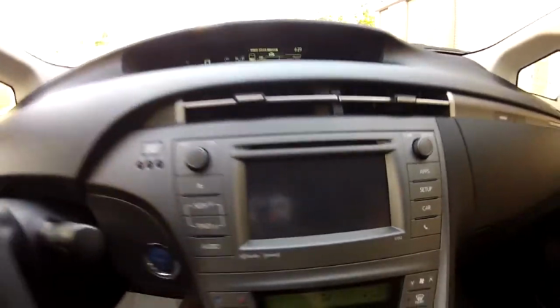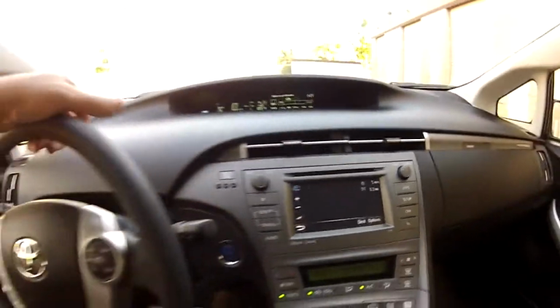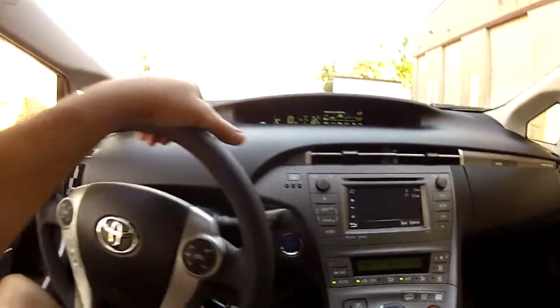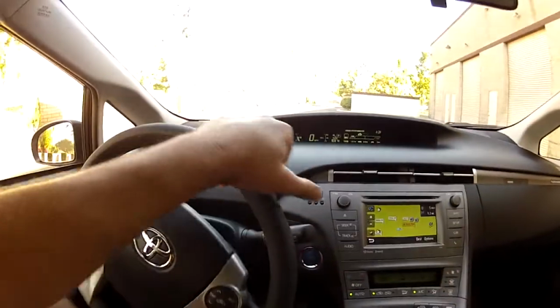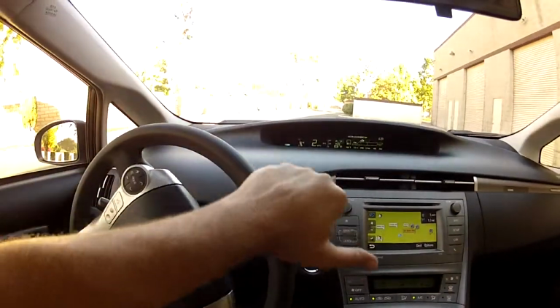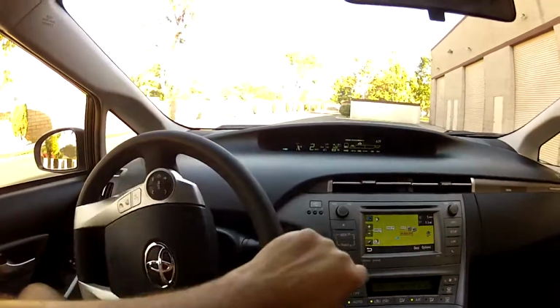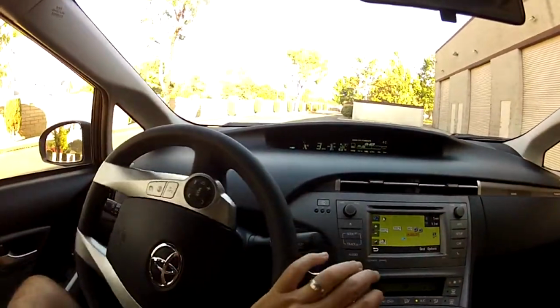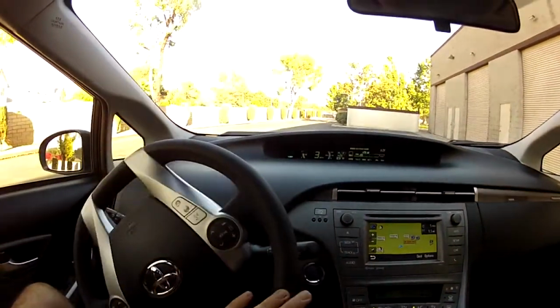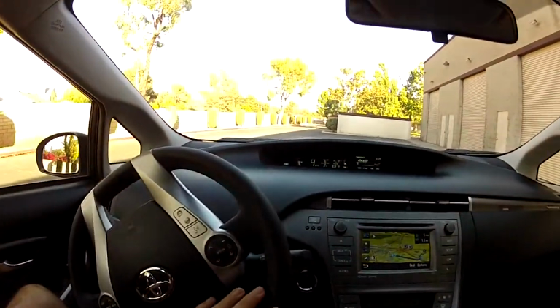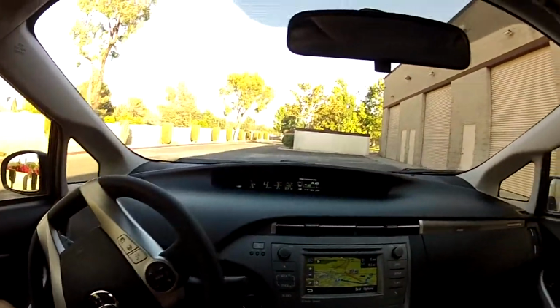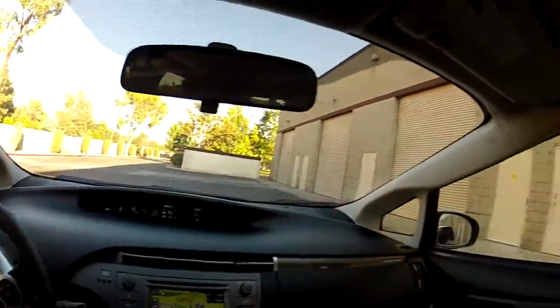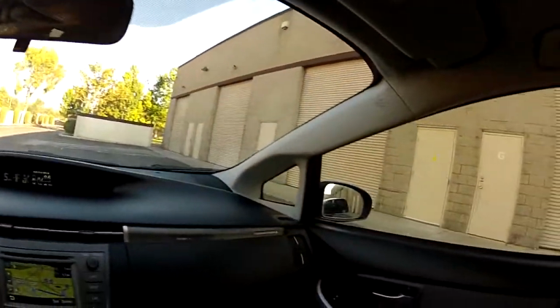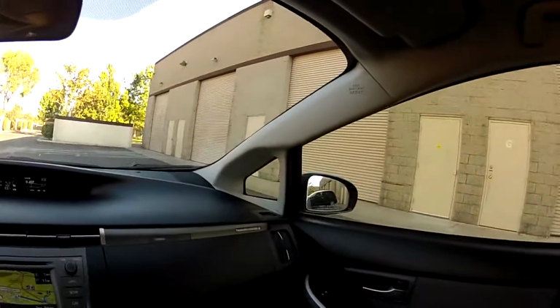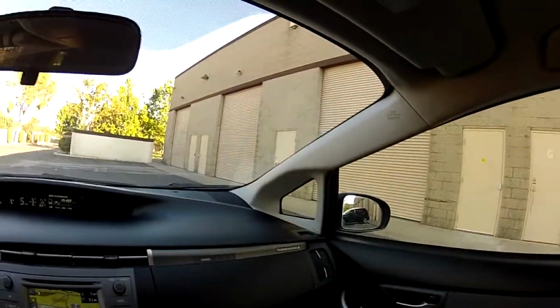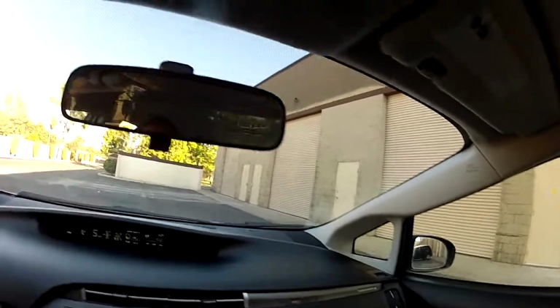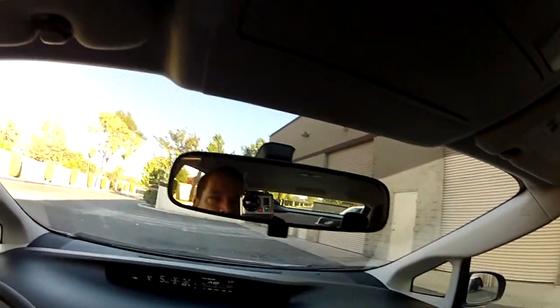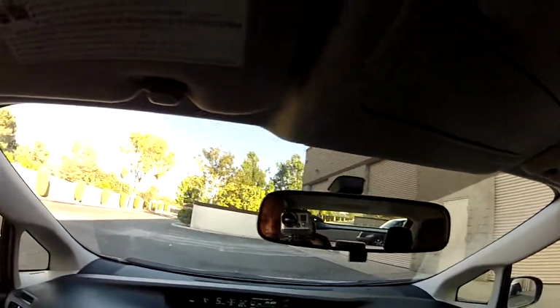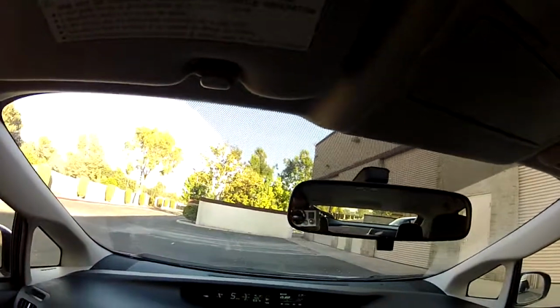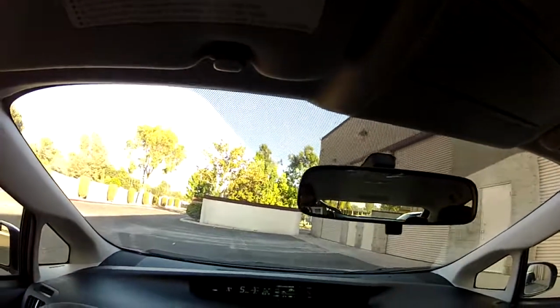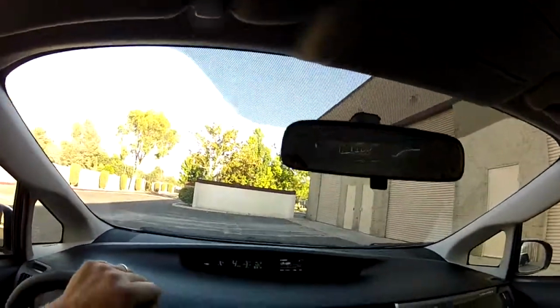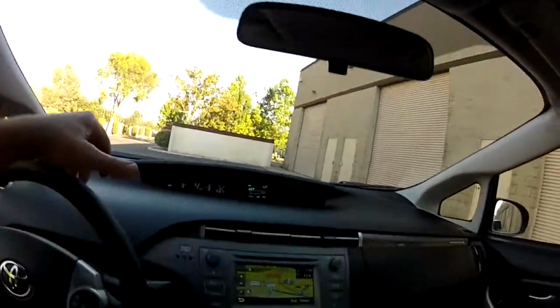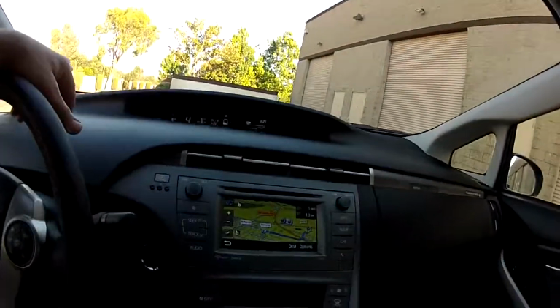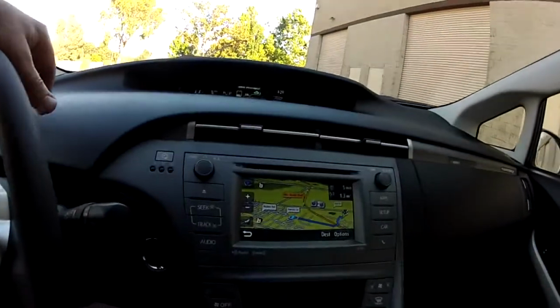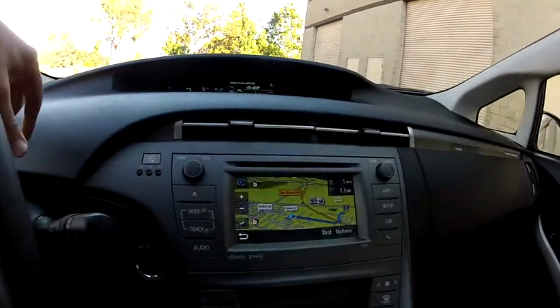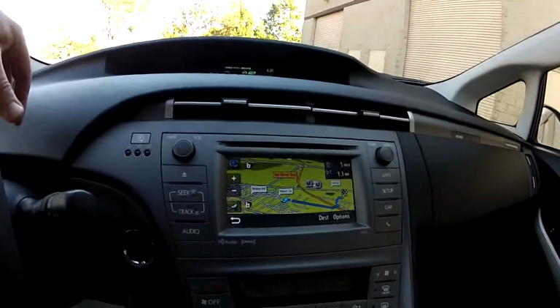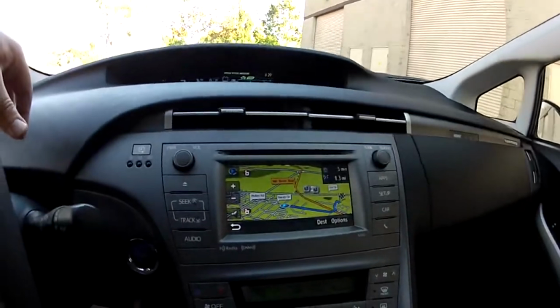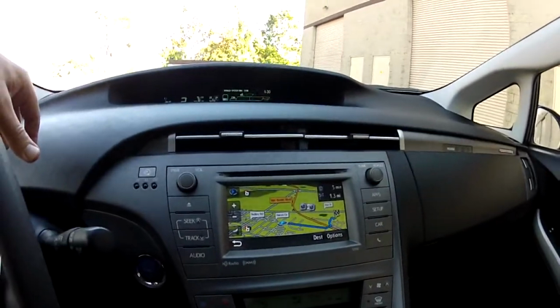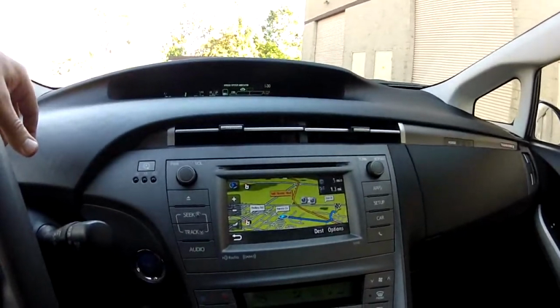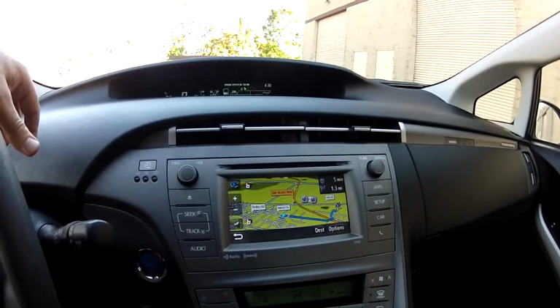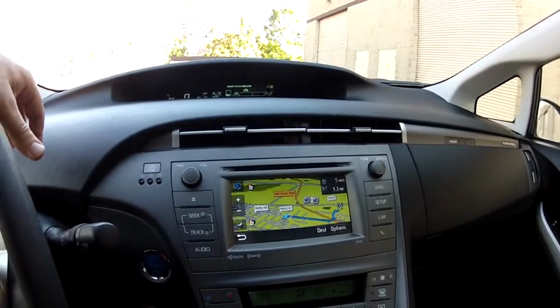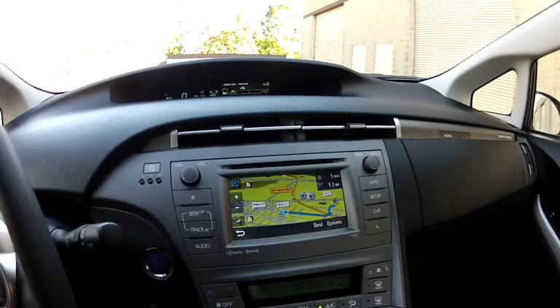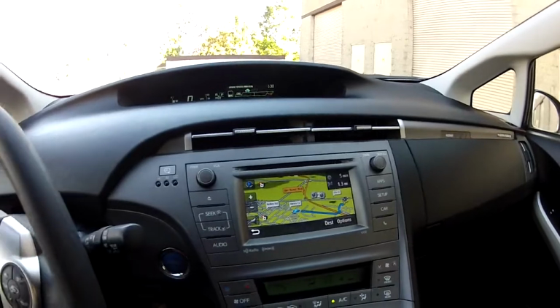You can judge your distance in the parking lot using your mirrors, just like any car, but you also have that backup camera. Works really well.